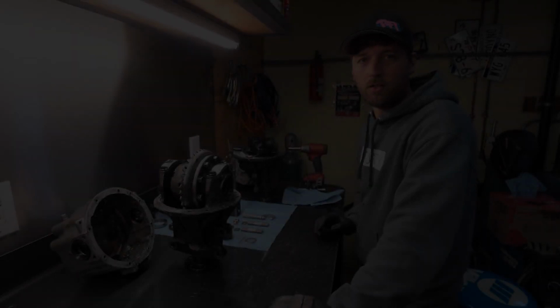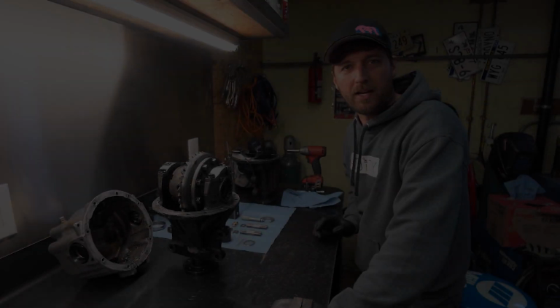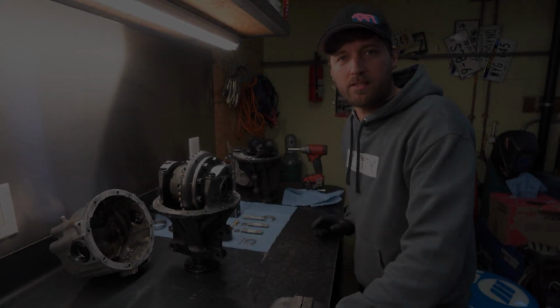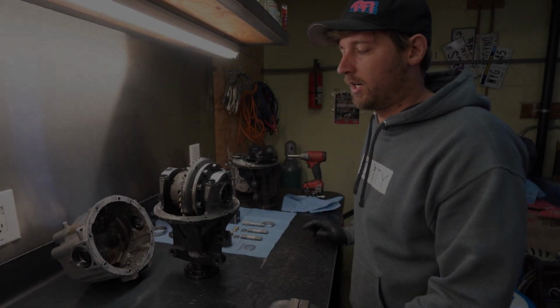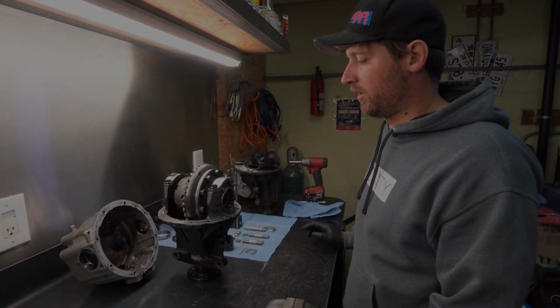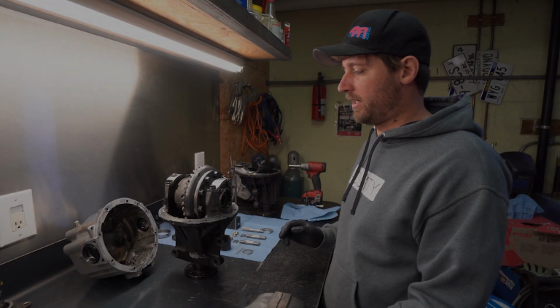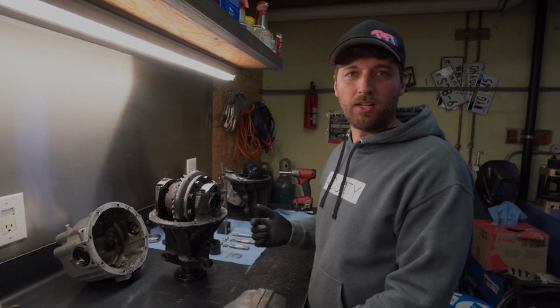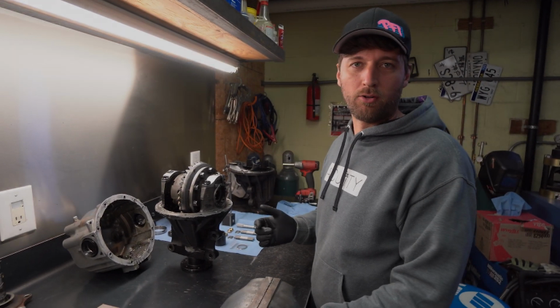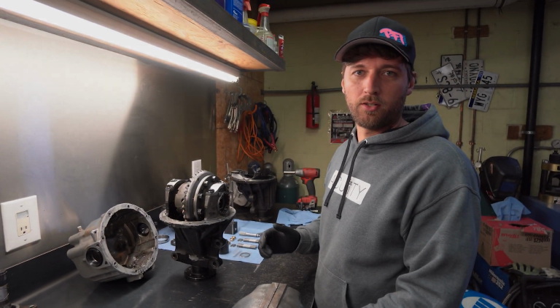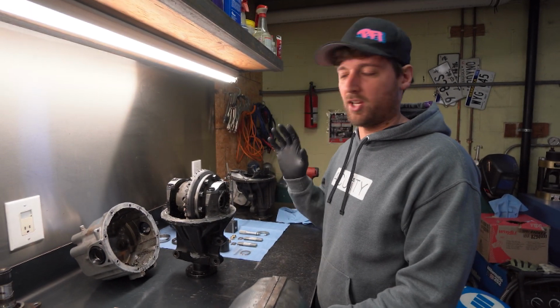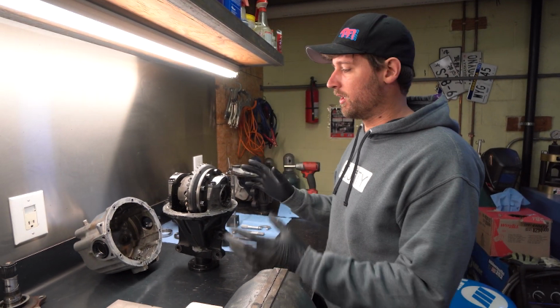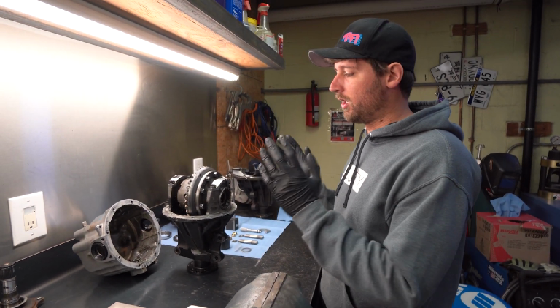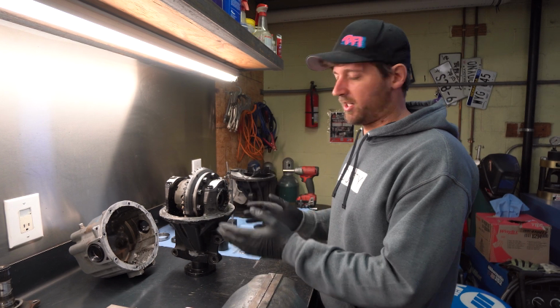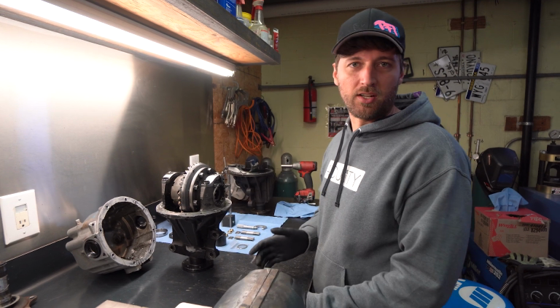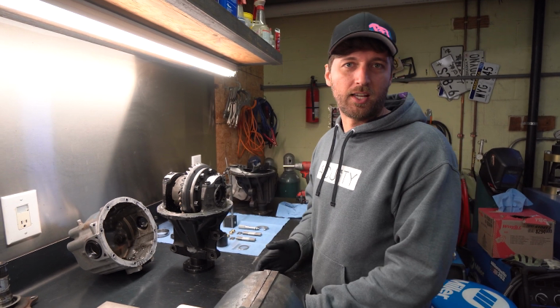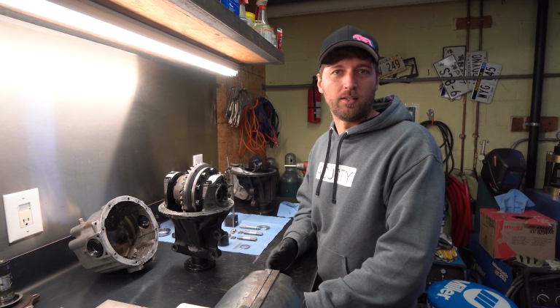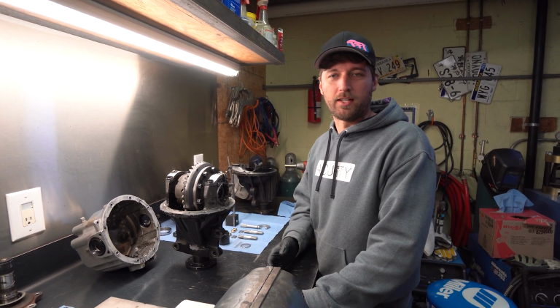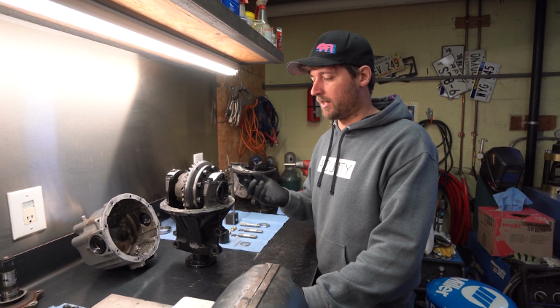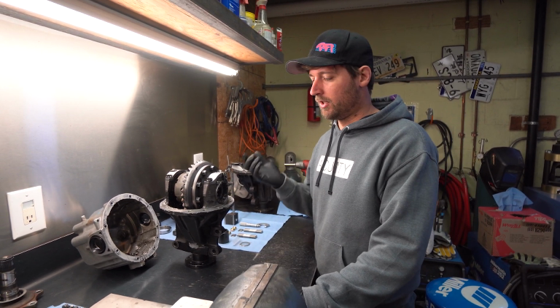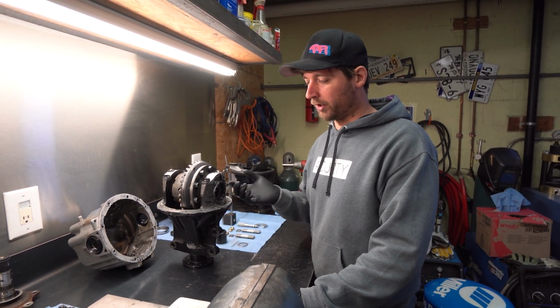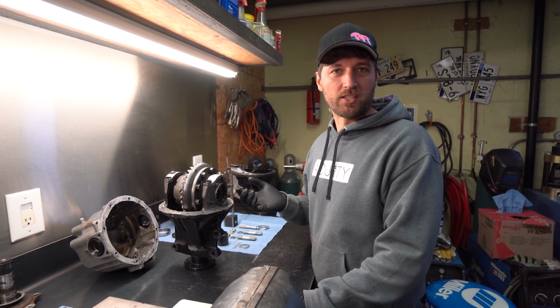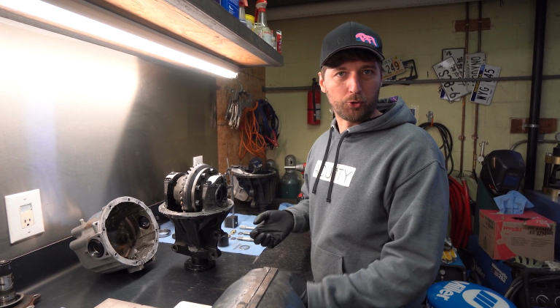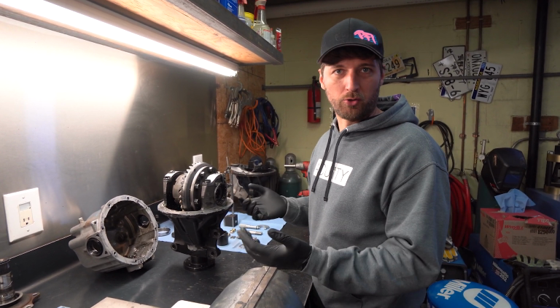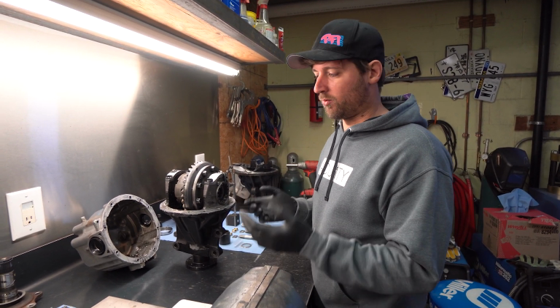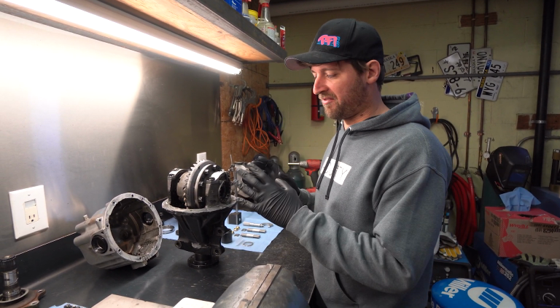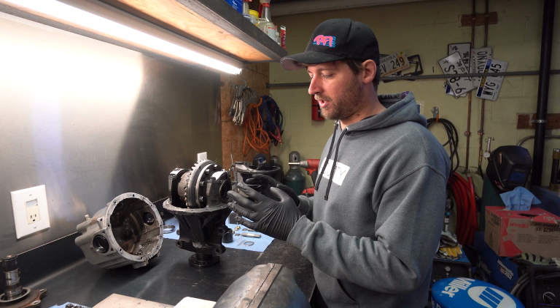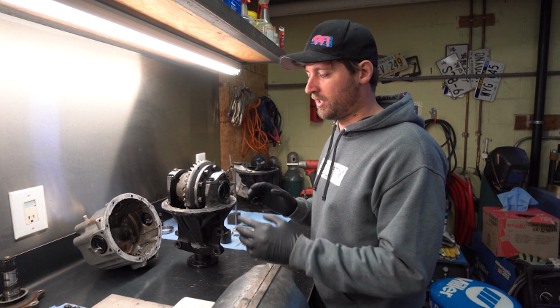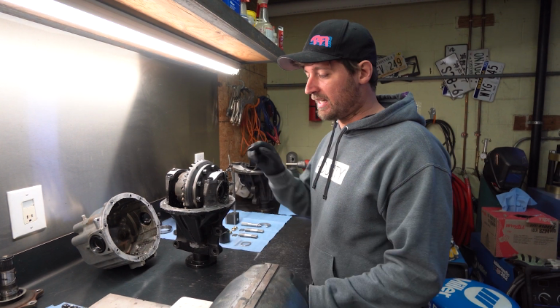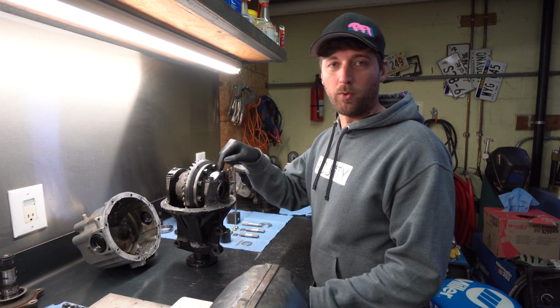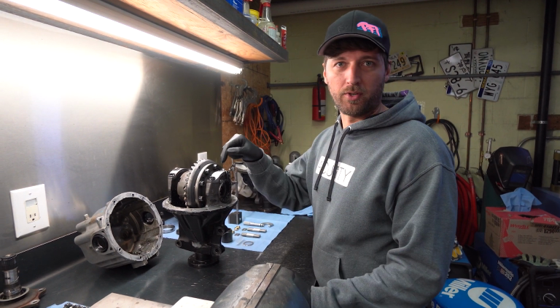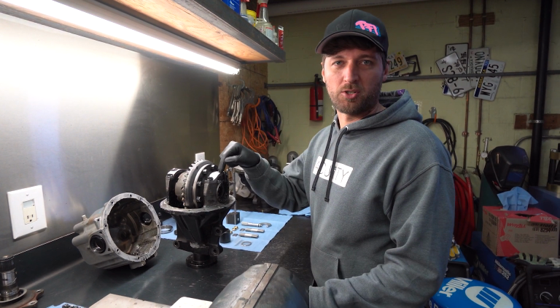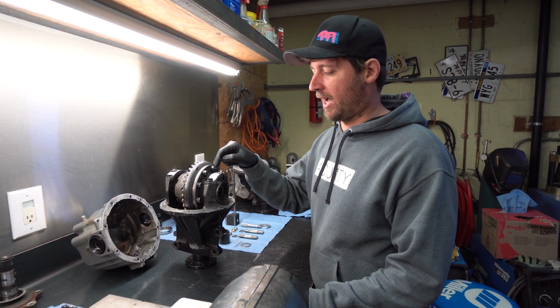Welcome back guys. We're doing an update video for you. We actually have a customer's diff that came in that is a really good example to show you guys what fails on these, even with reinforcement caps.